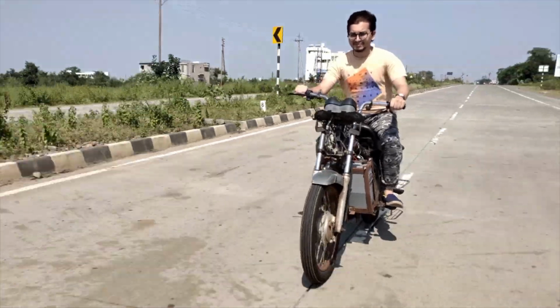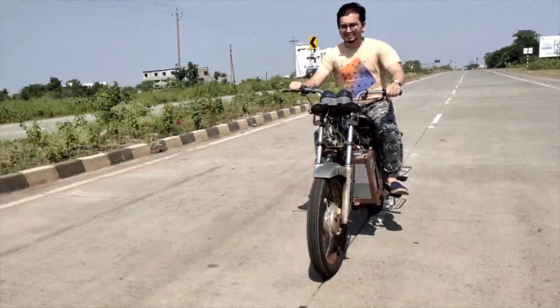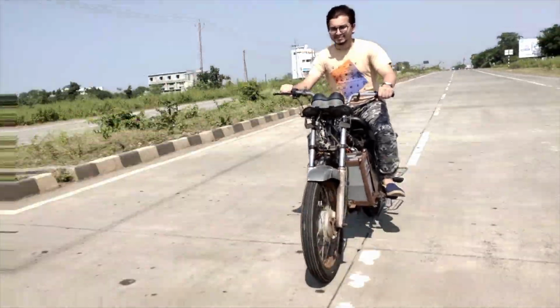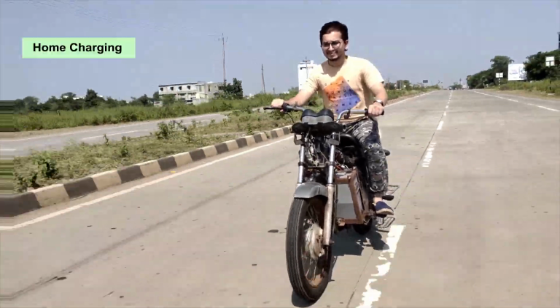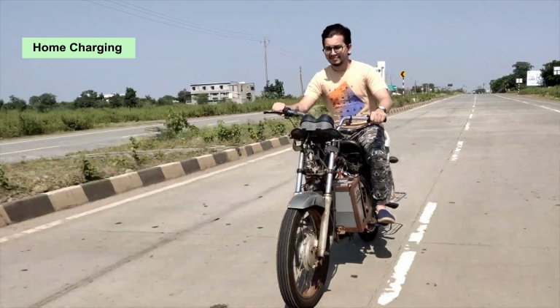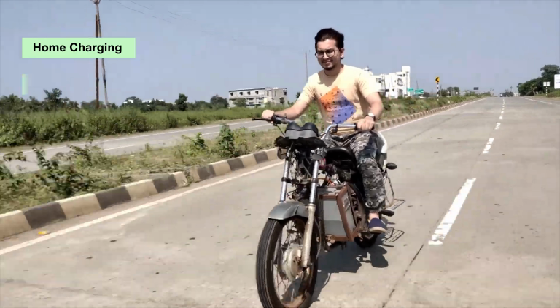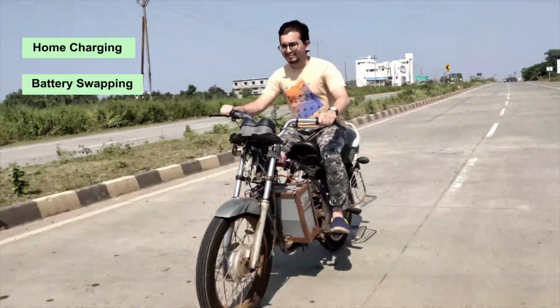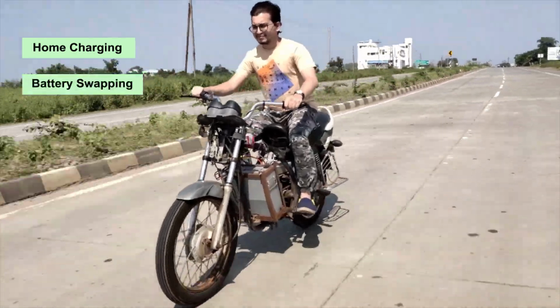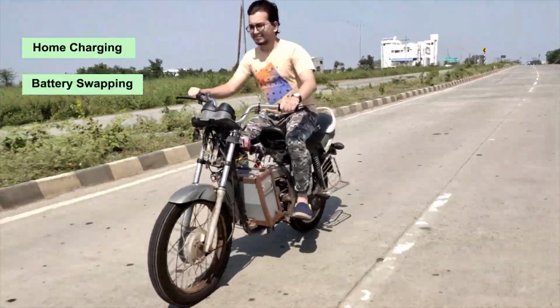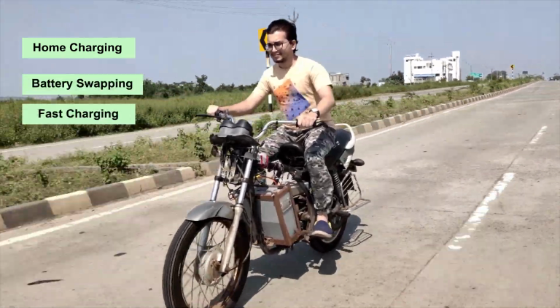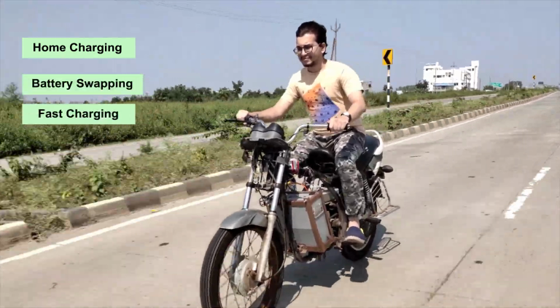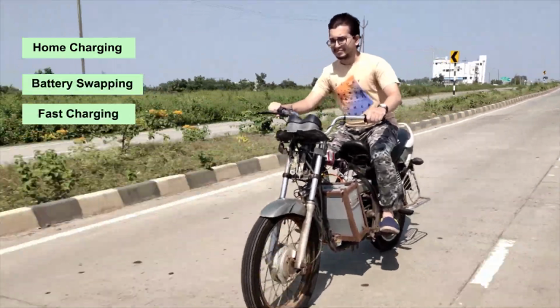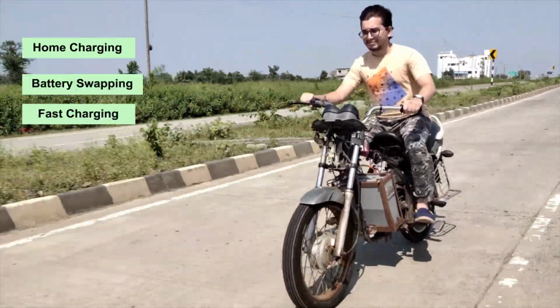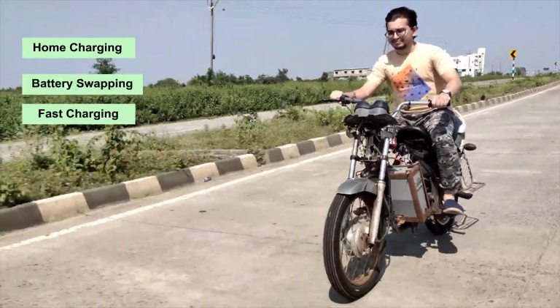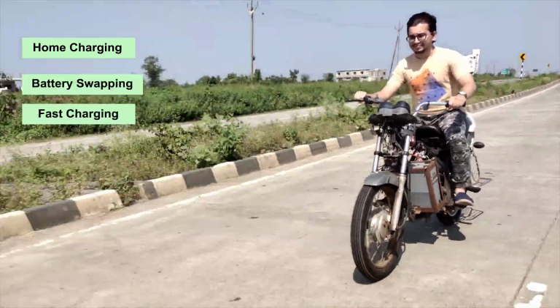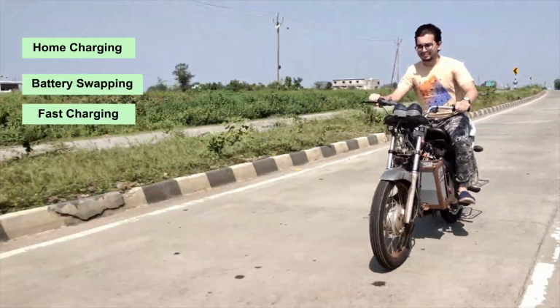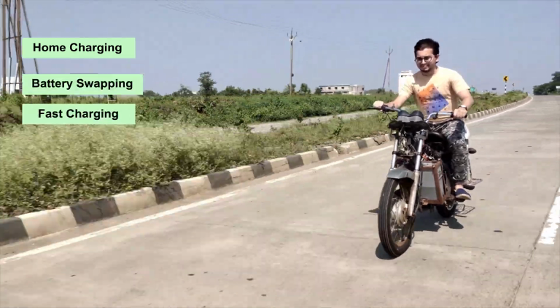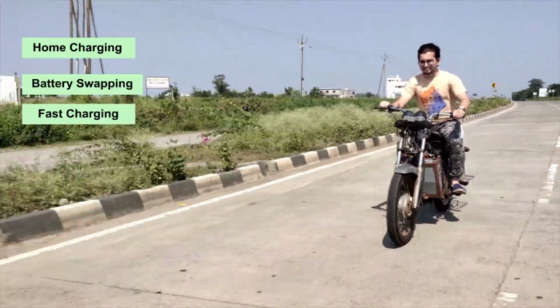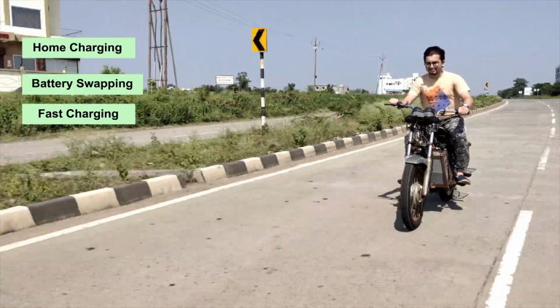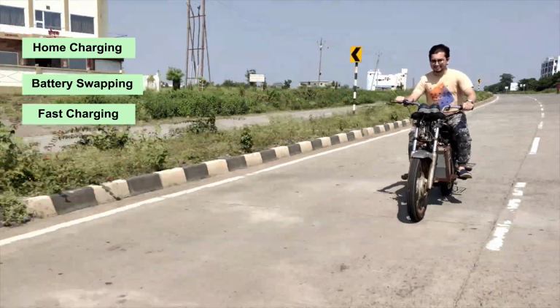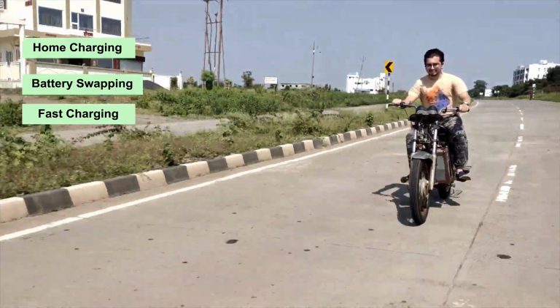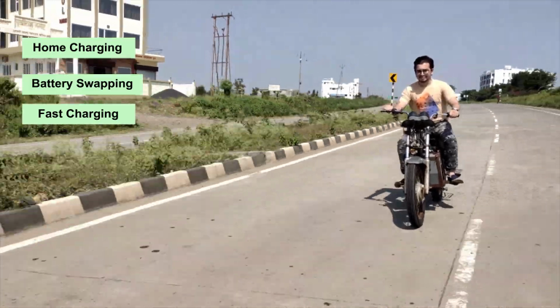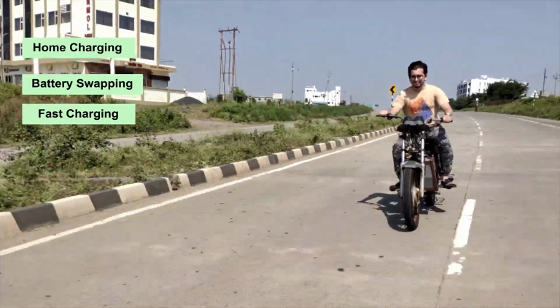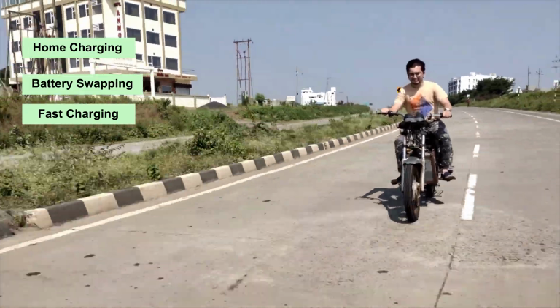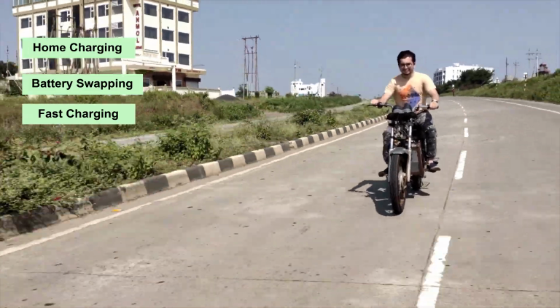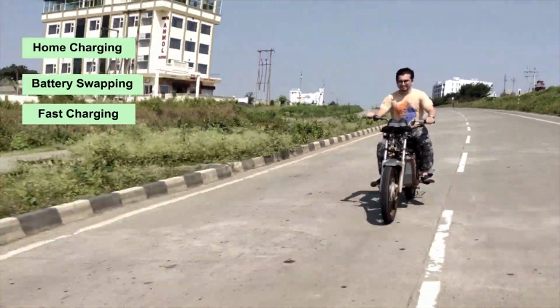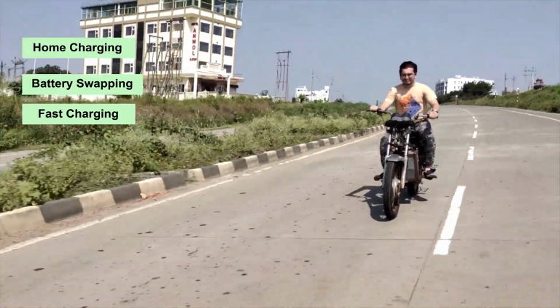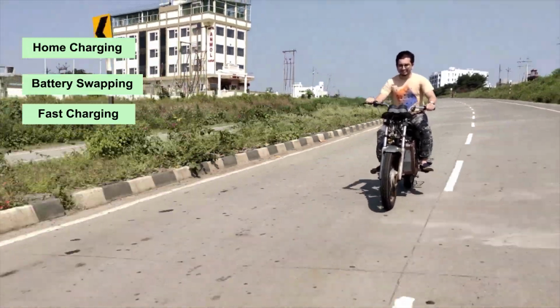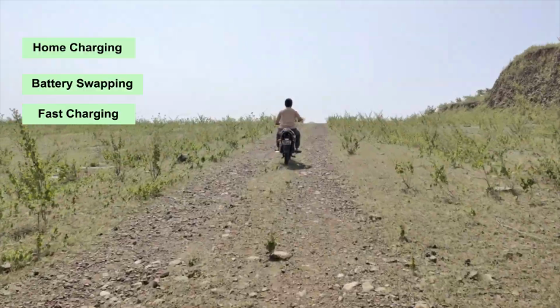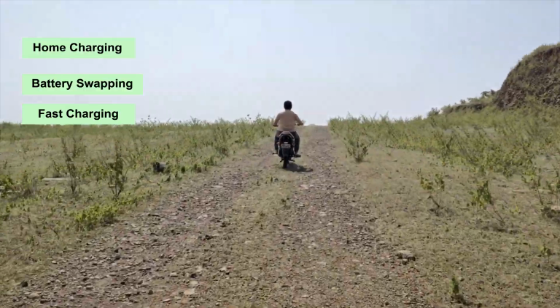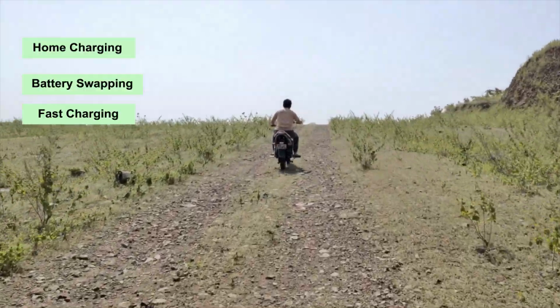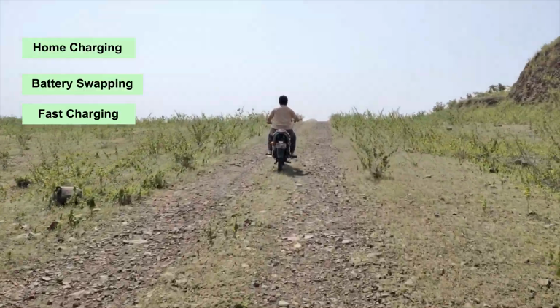This kit supports home charging, battery swapping, and fast charging. The smart retrofitting kit price starts from Rs 30,000, which includes all the essentials required for an electric motorcycle.